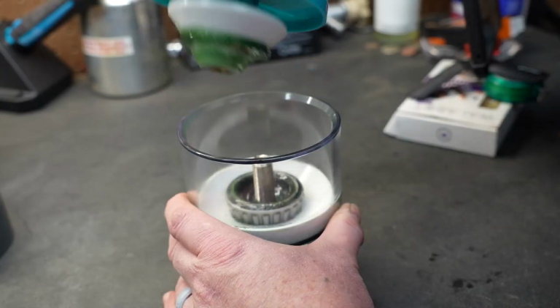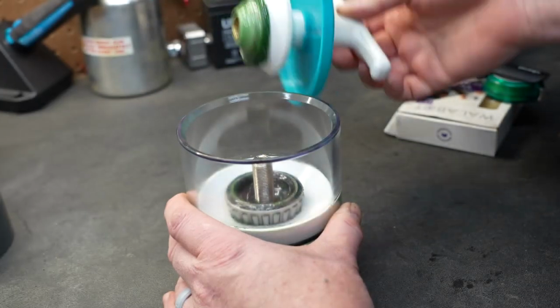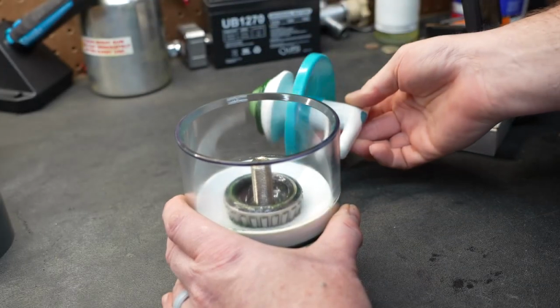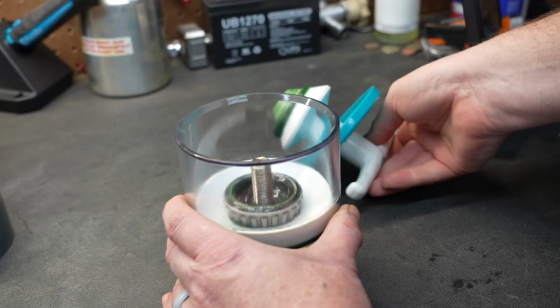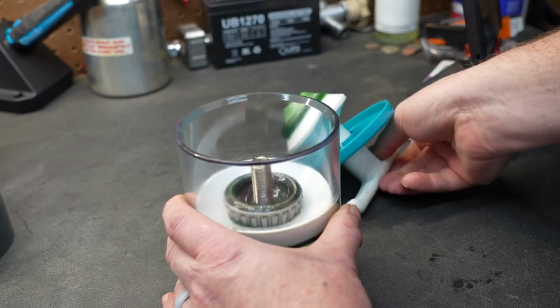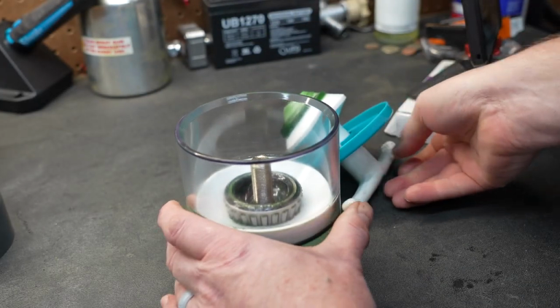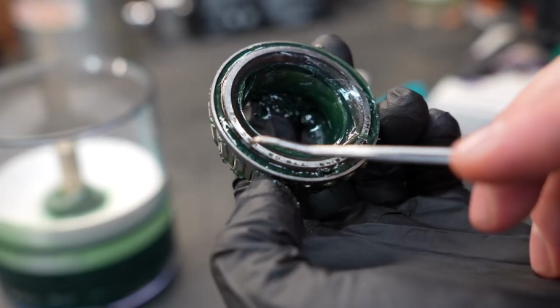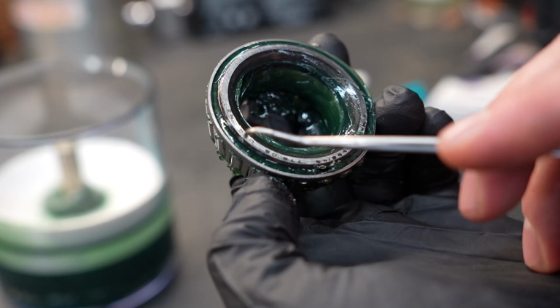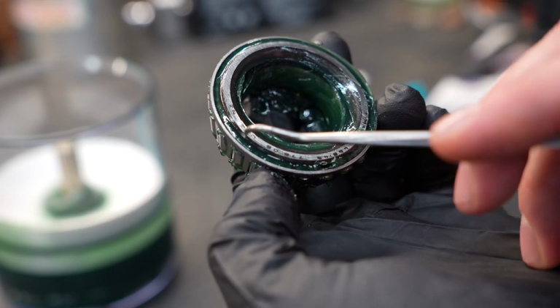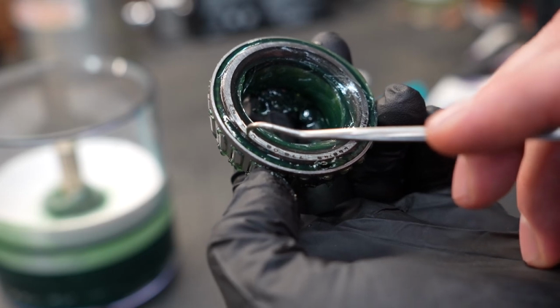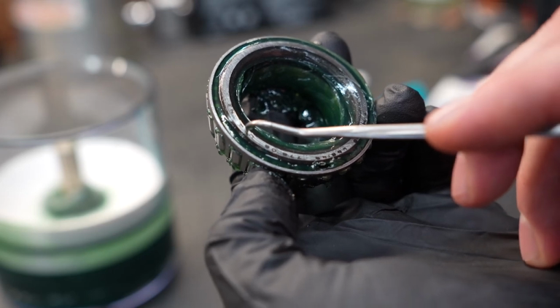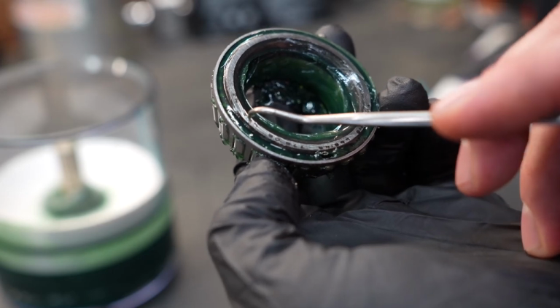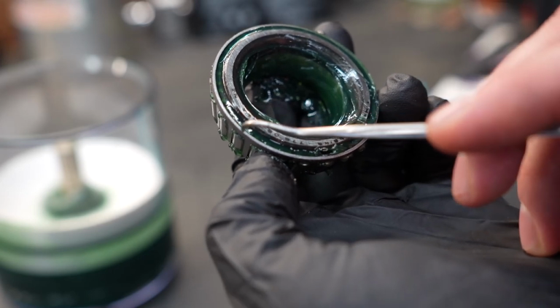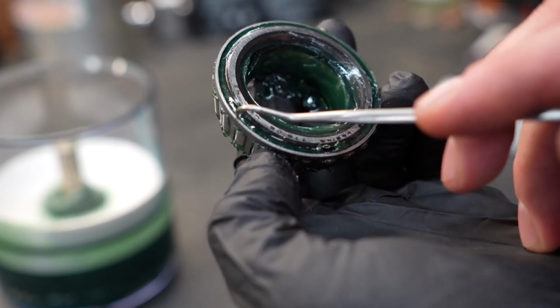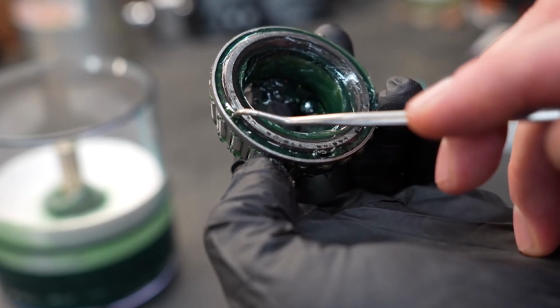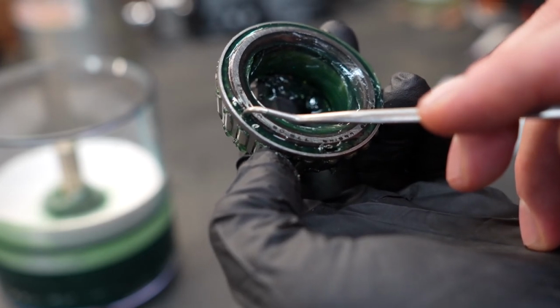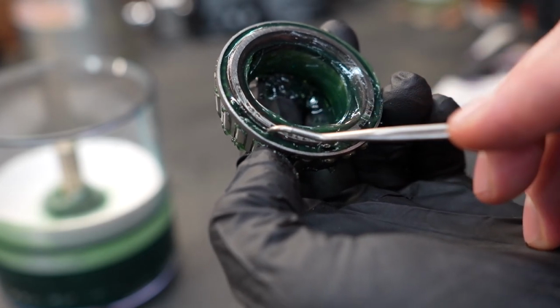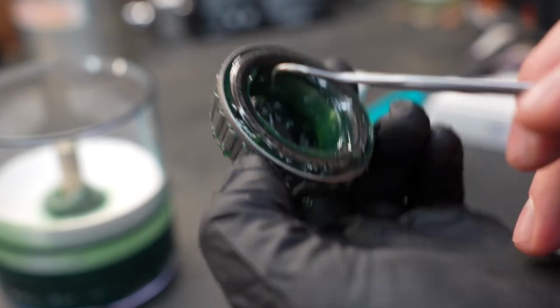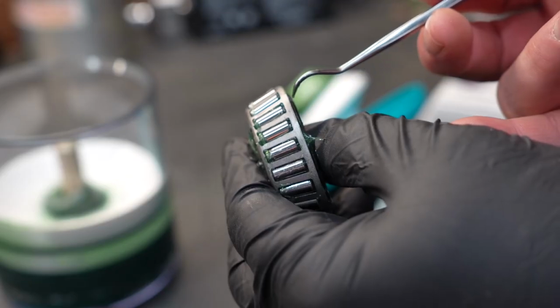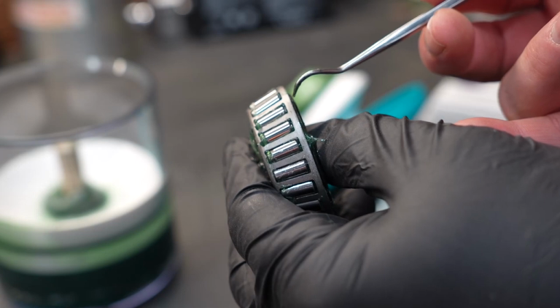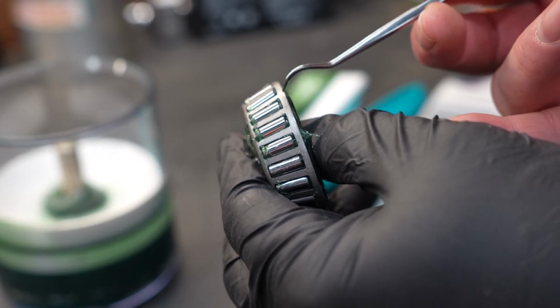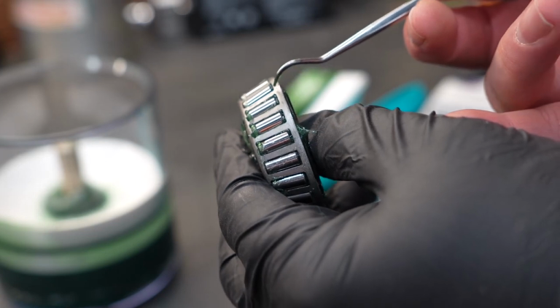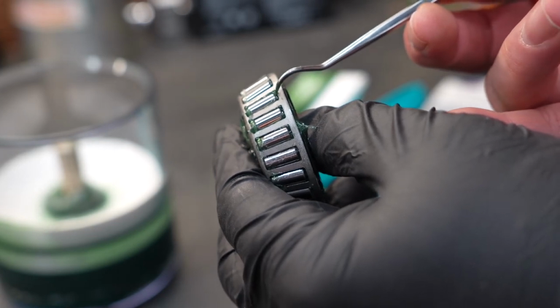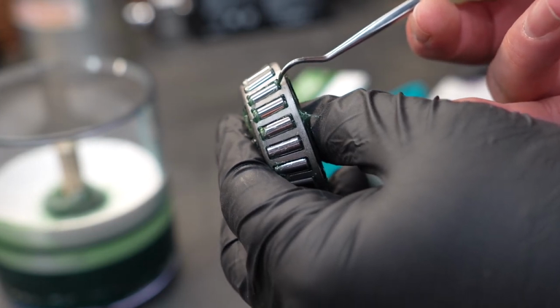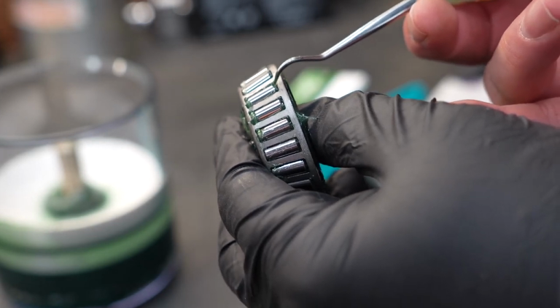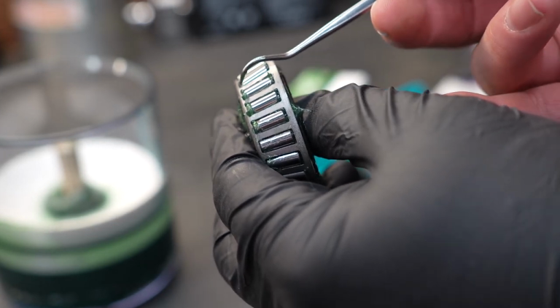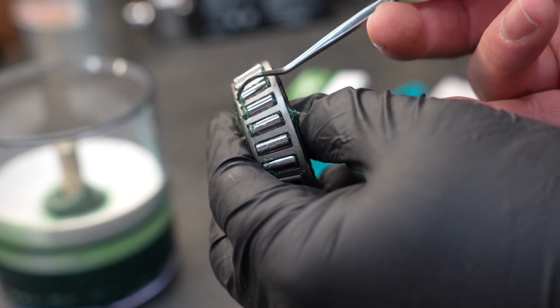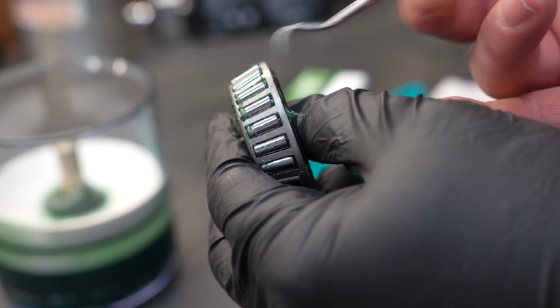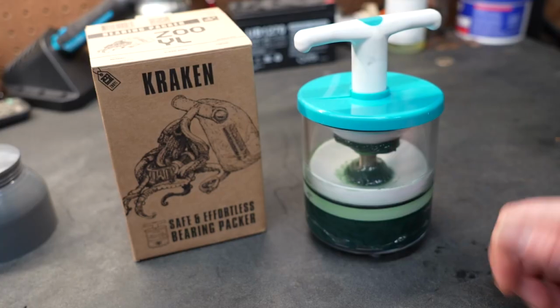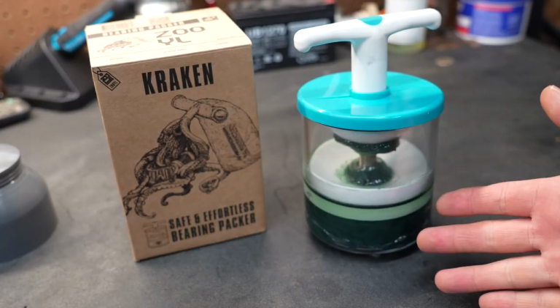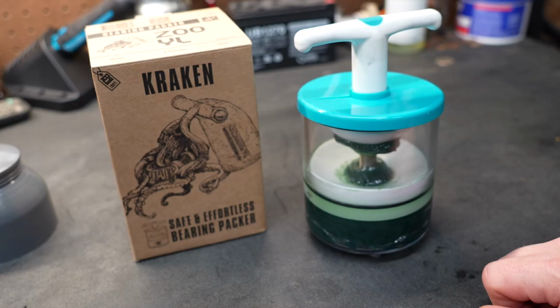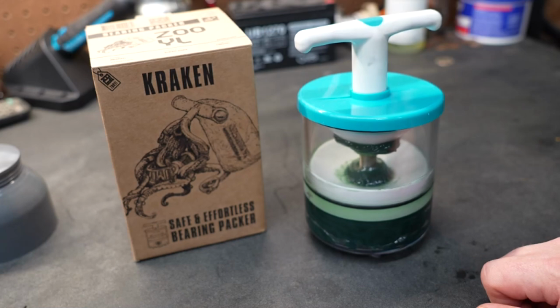Let's go ahead and pull the bearing out and take a look at it. The first thing to note is it did get grease between the bearing and the cage, so we know it's packed pretty well. Looking sideways at the bearing, you can see grease at the top of the roller and at the bottom of the roller. The bearing packer did its job.